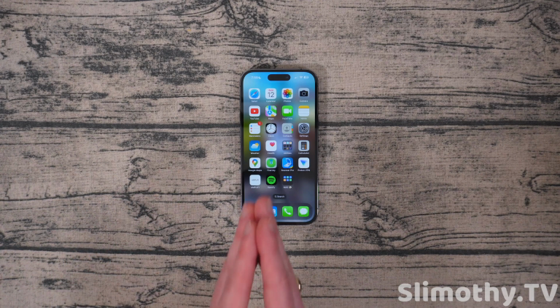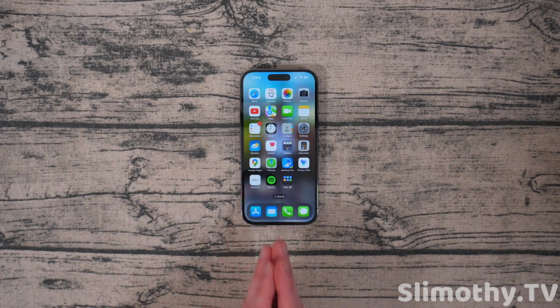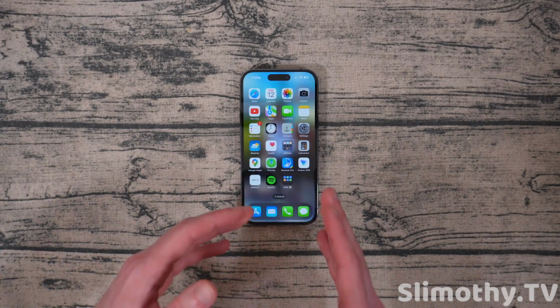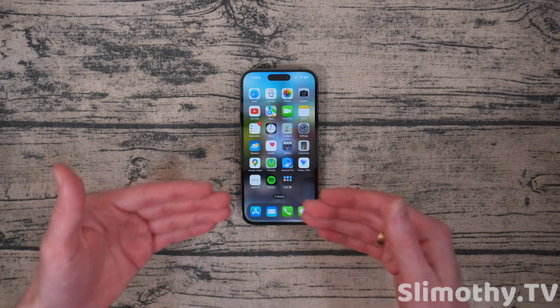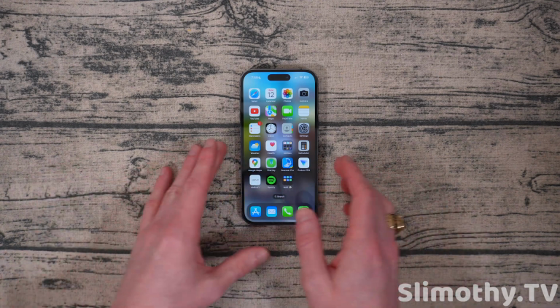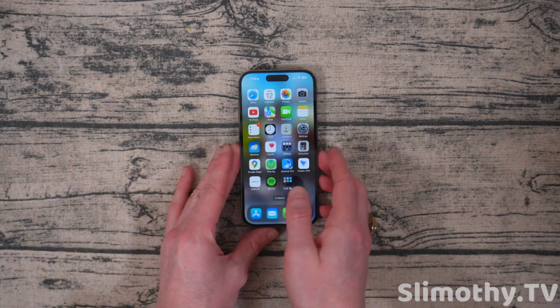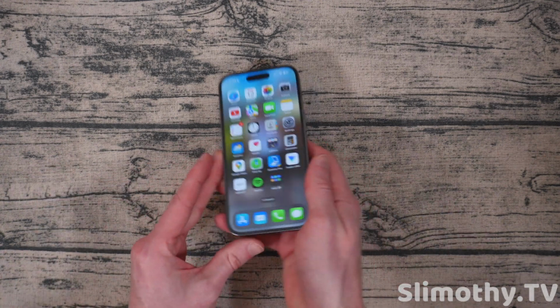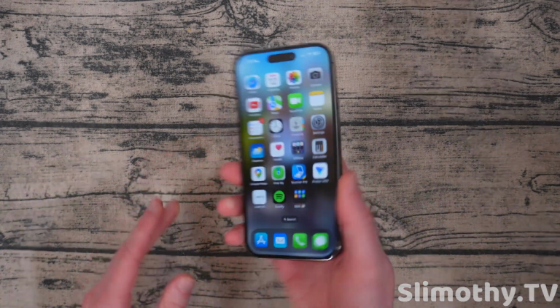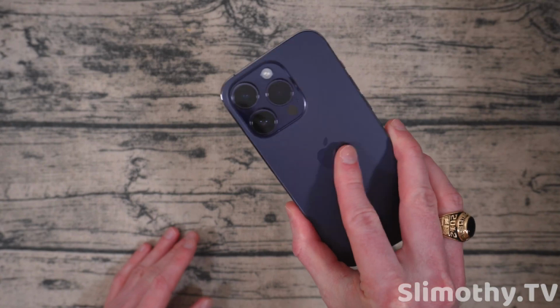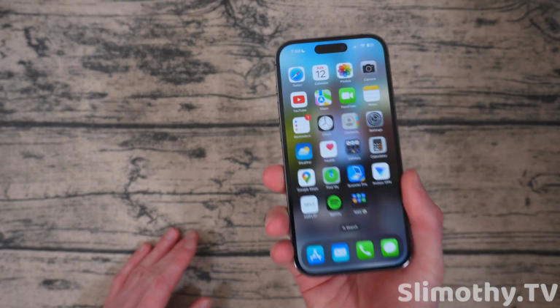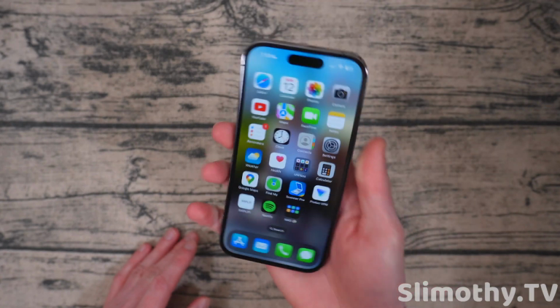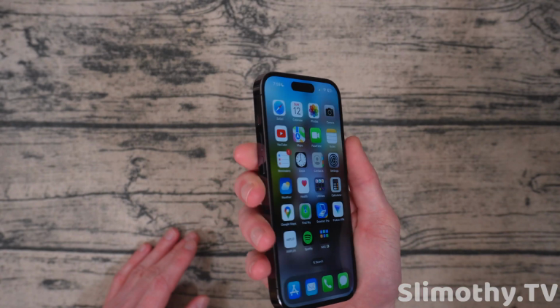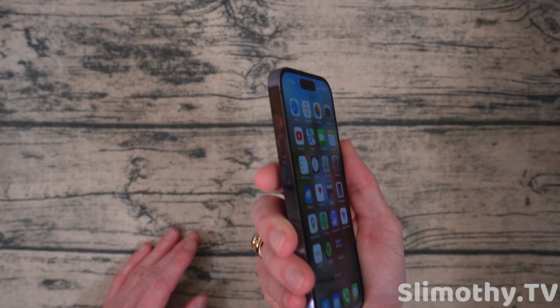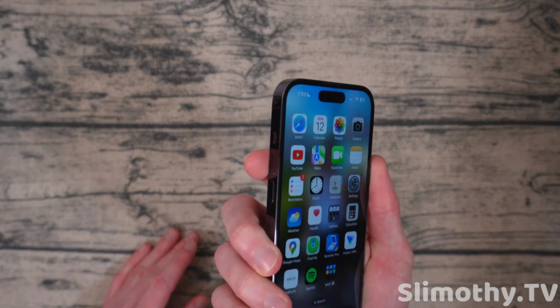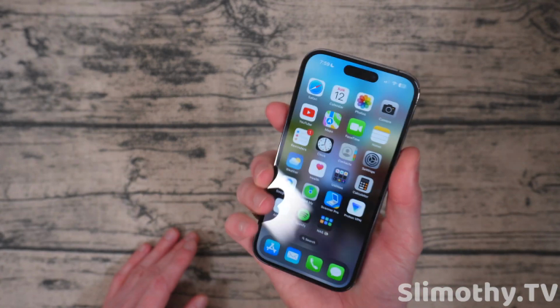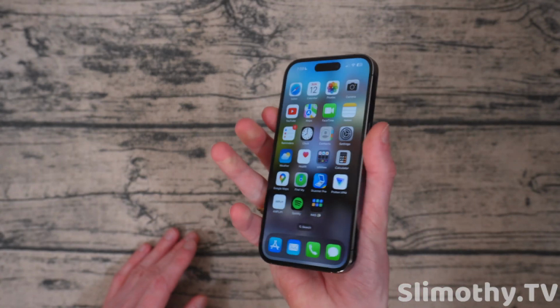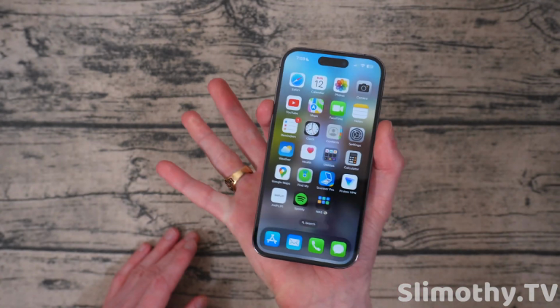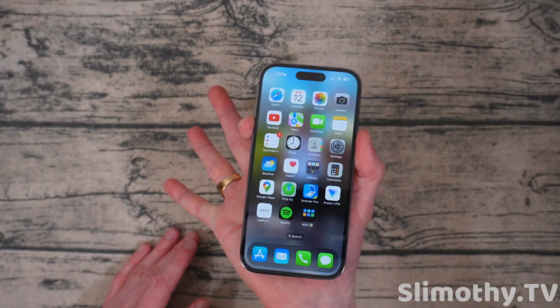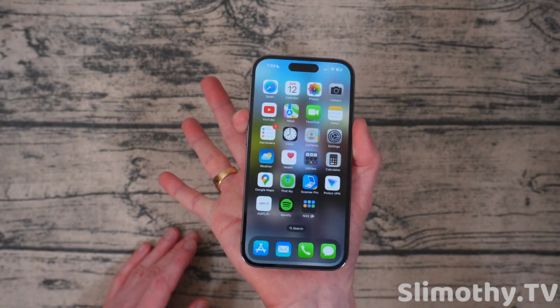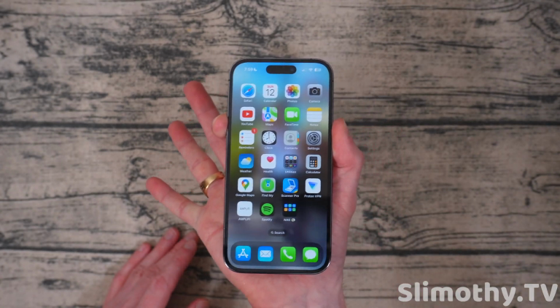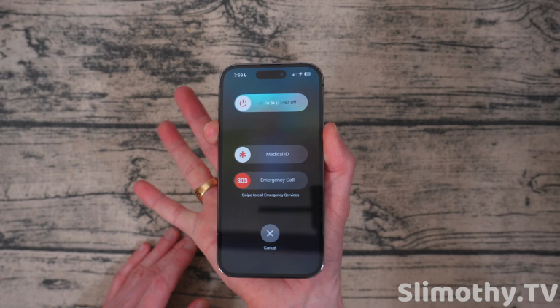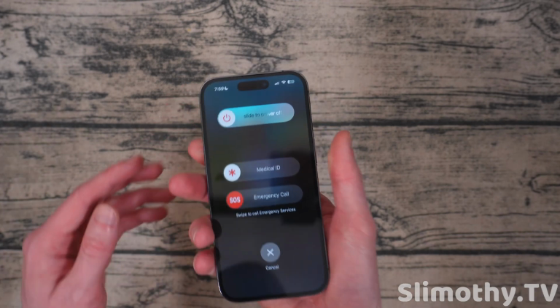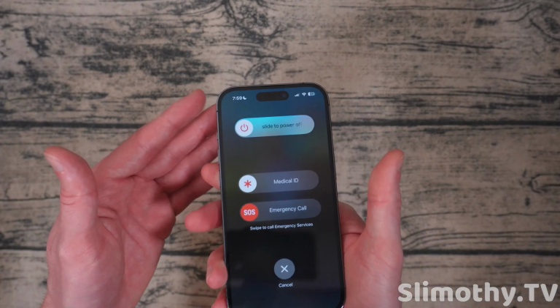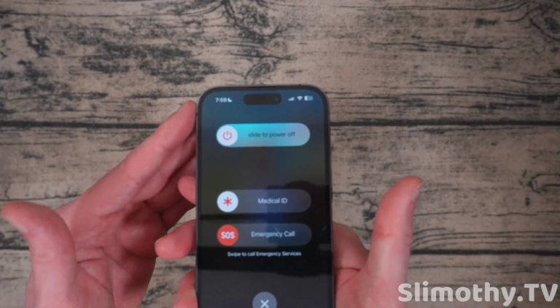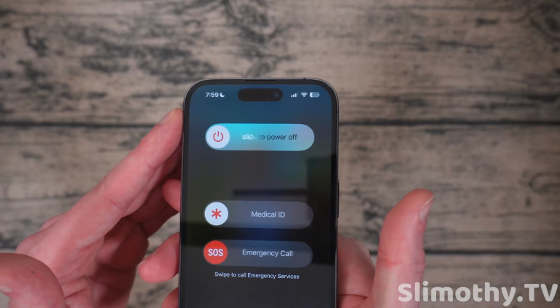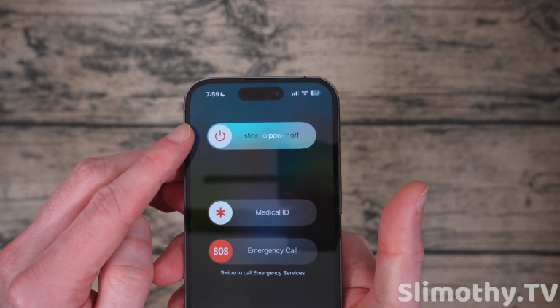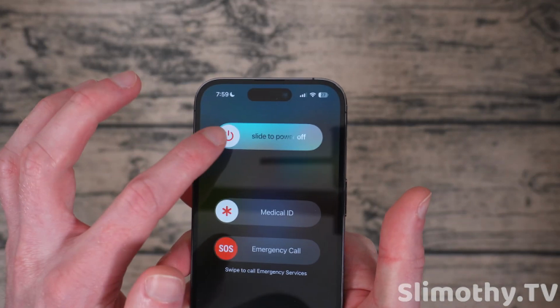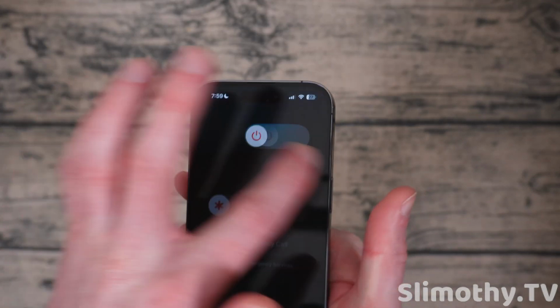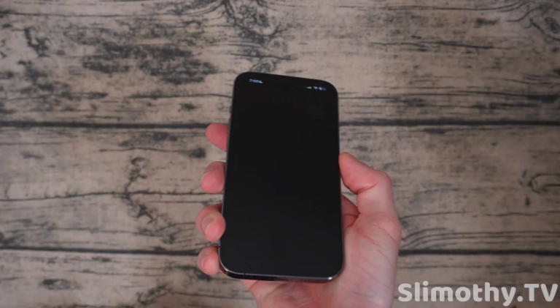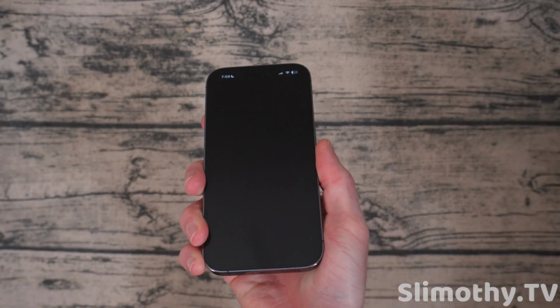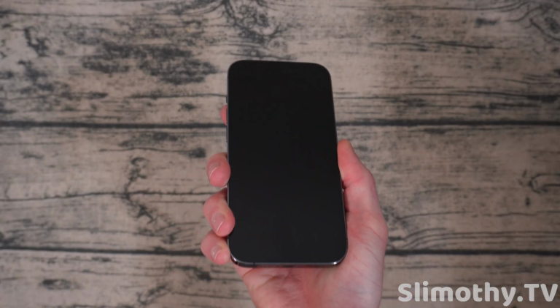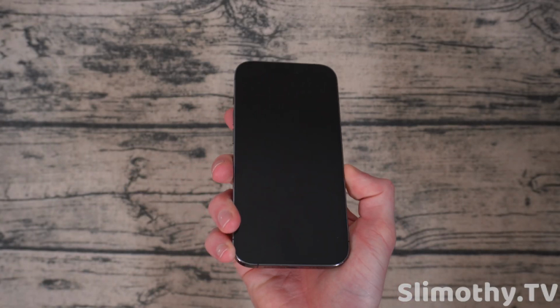Now the way to do this normal restart — if you have an iPhone 14 Pro or one of the newer iPhones — all you do is hold the volume up button and the power button together until you see the slider, and then you can let go. Then you see 'slide to power off,' just slide it and it powers off.